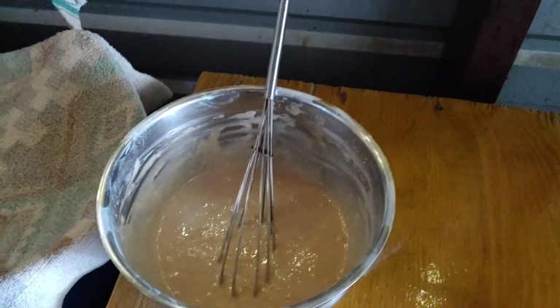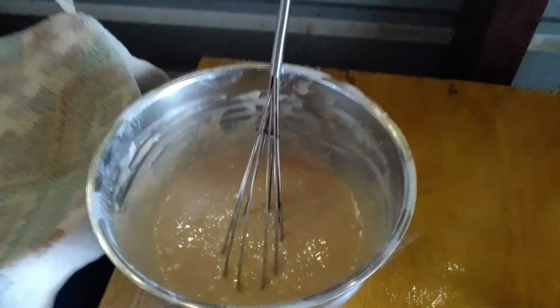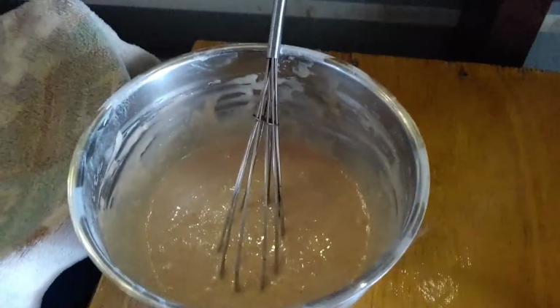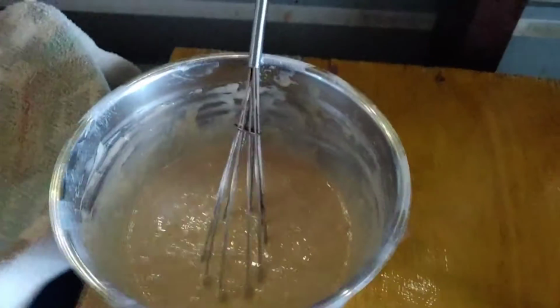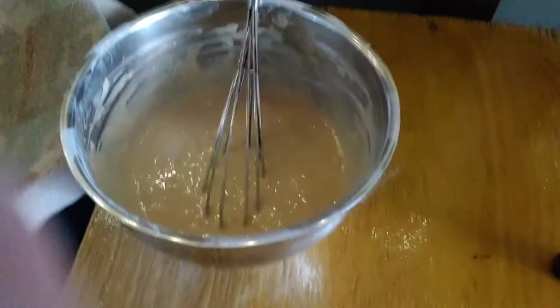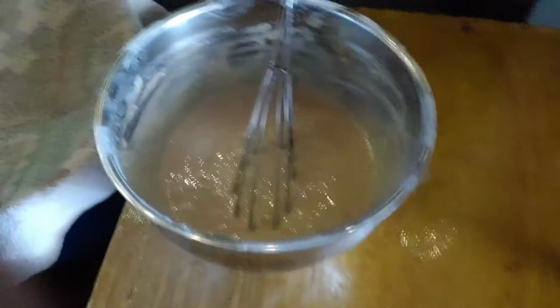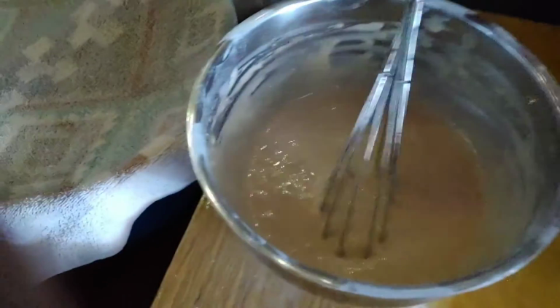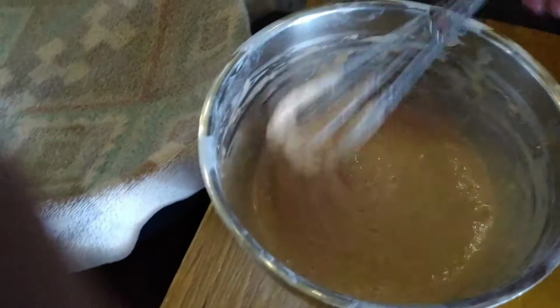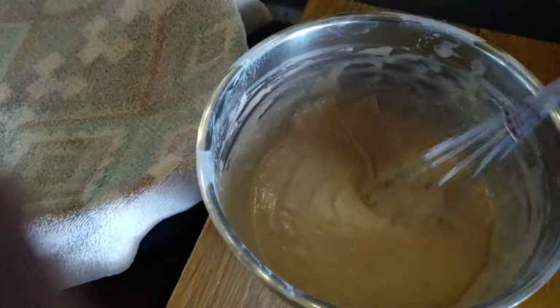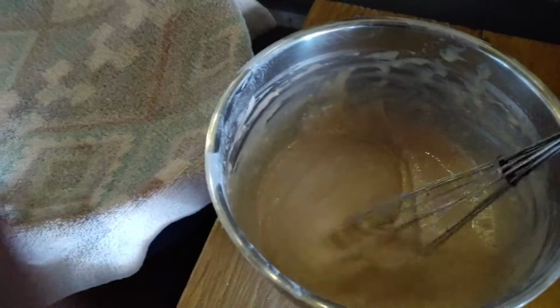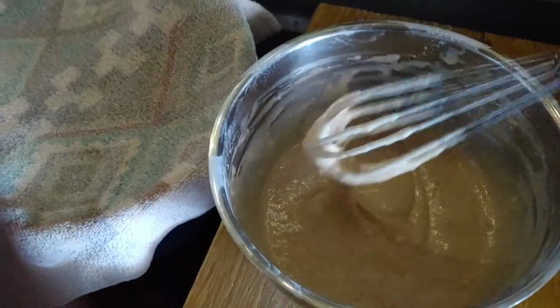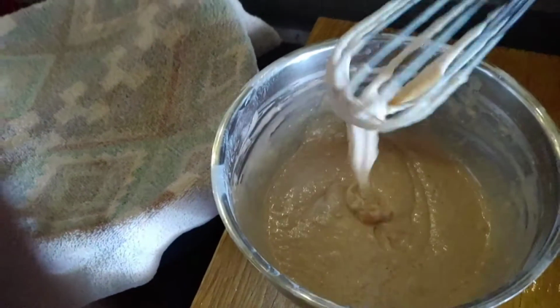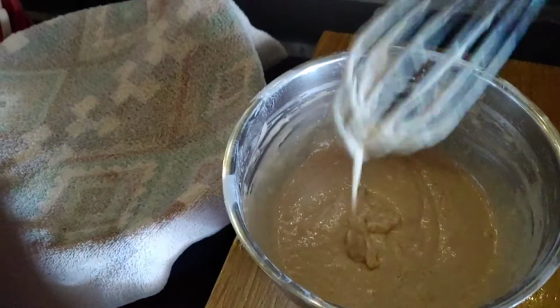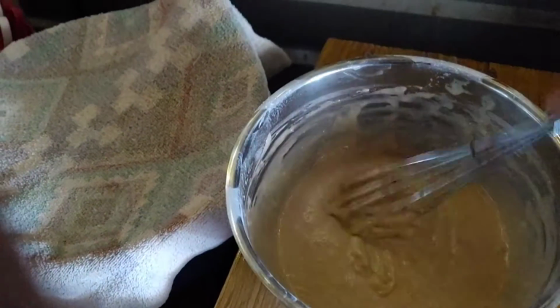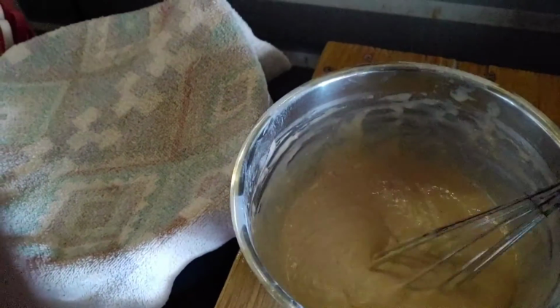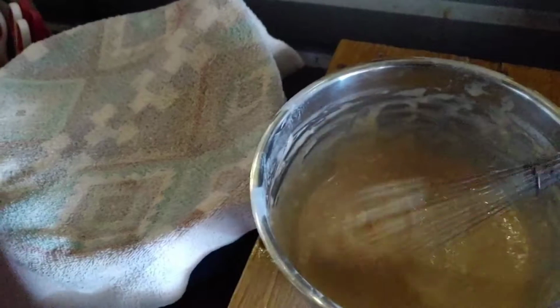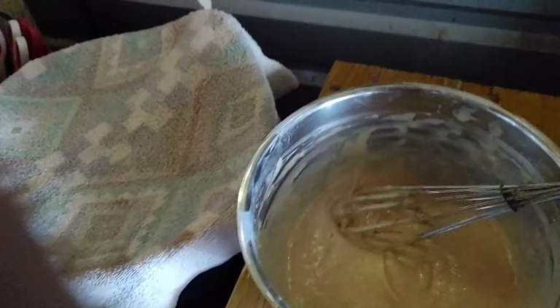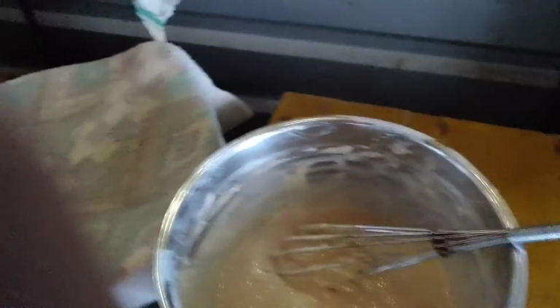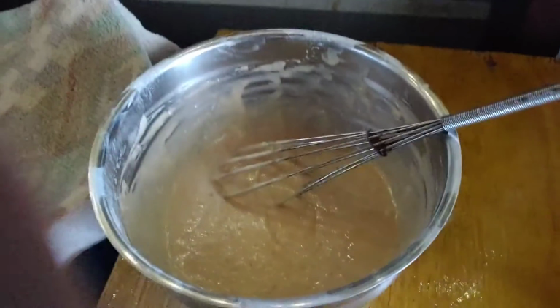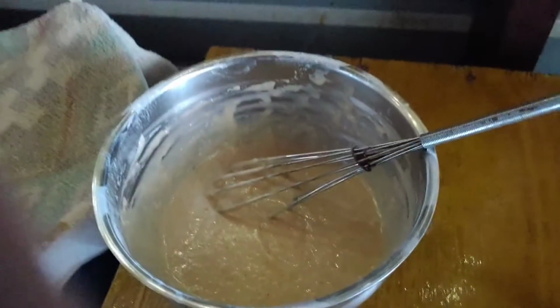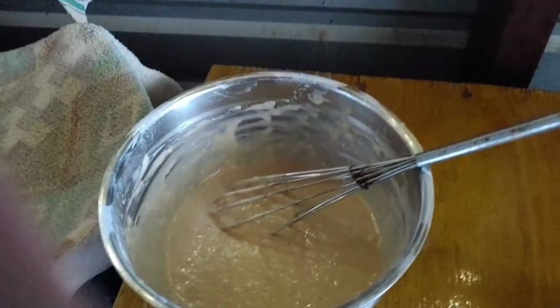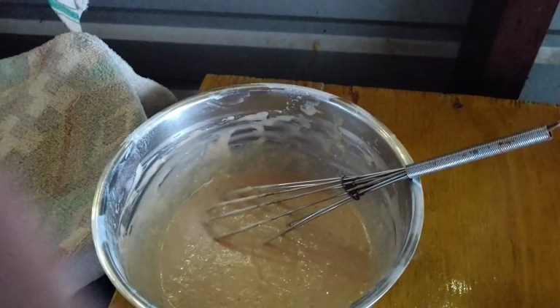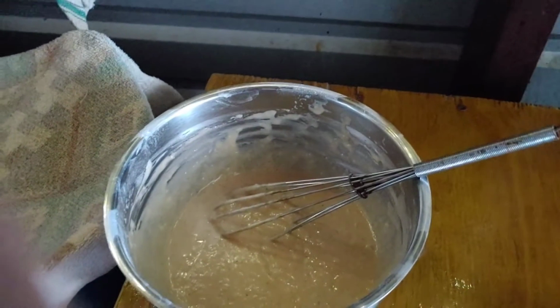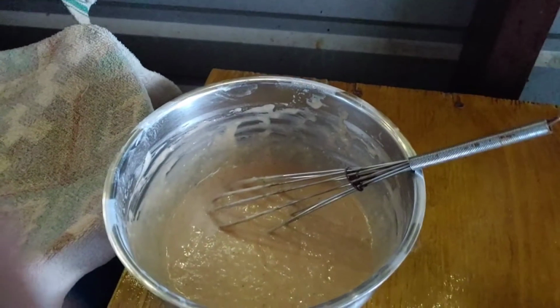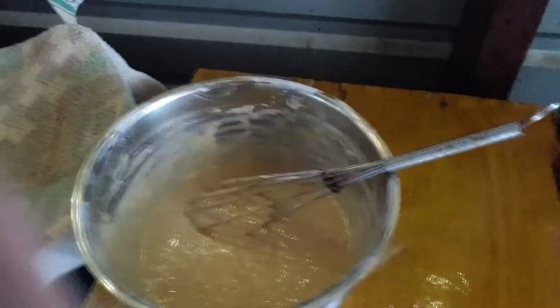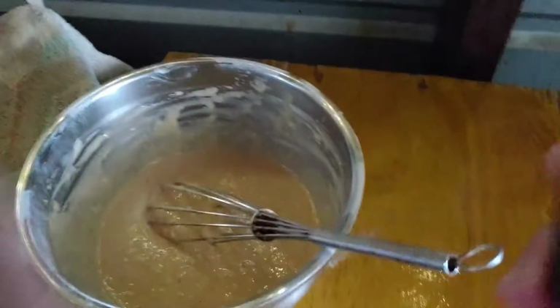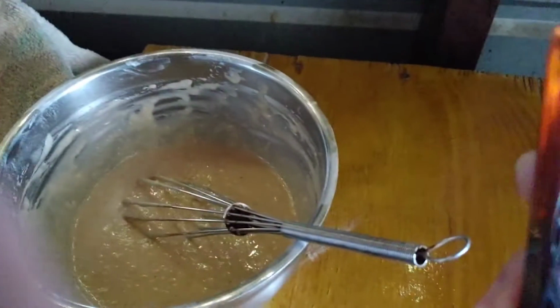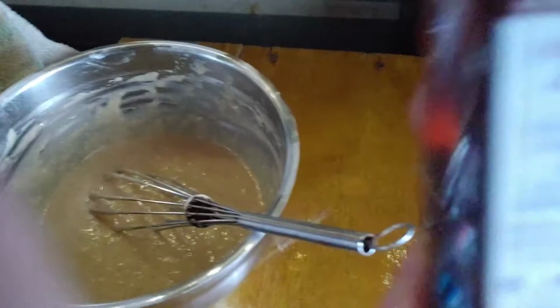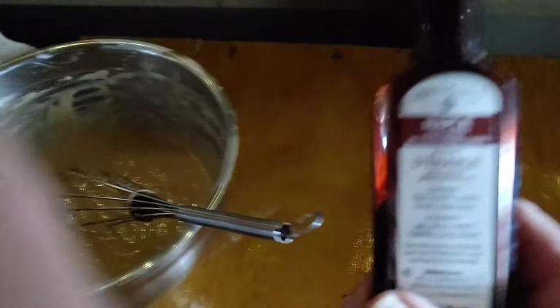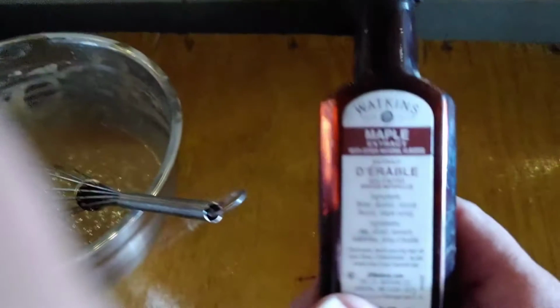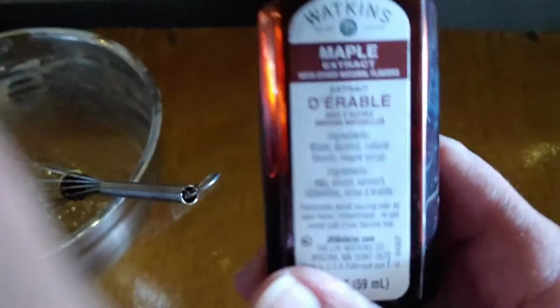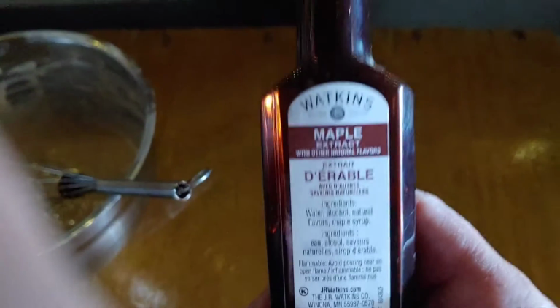So the buttermilk pancakes are all whisked together. Oh my god, that is such a beautiful consistency. But wait! You can't have homemade buttermilk pancakes without... homemade syrup.